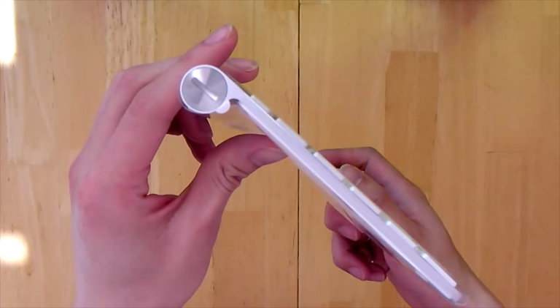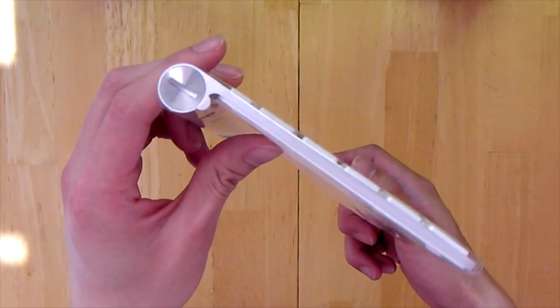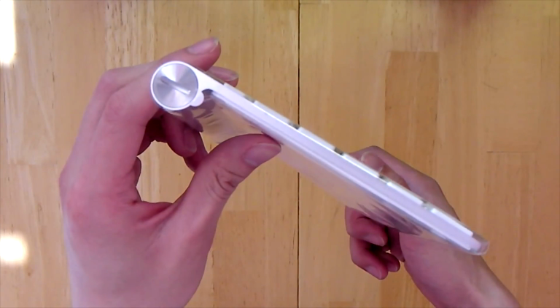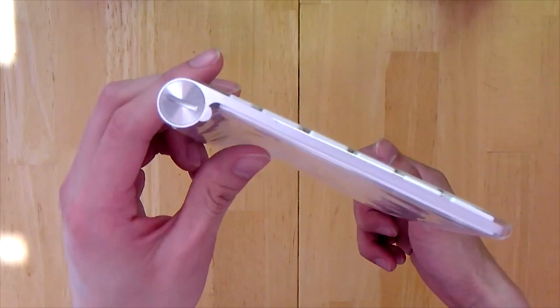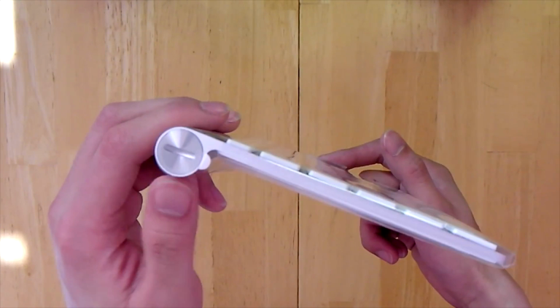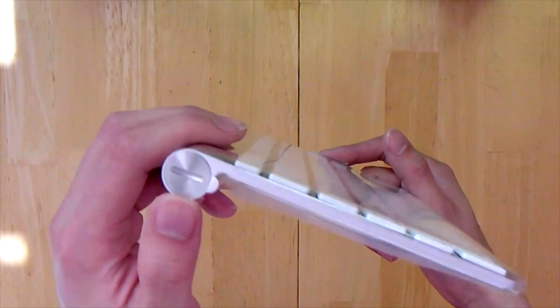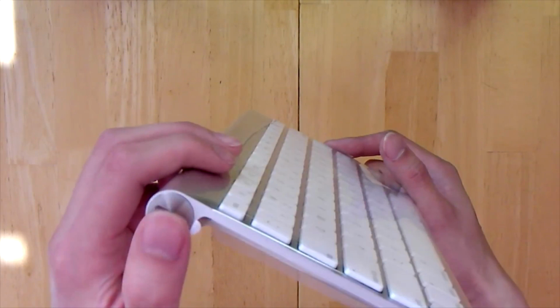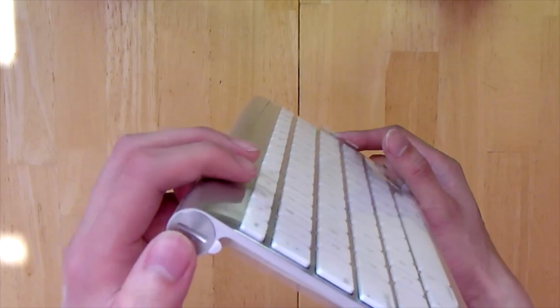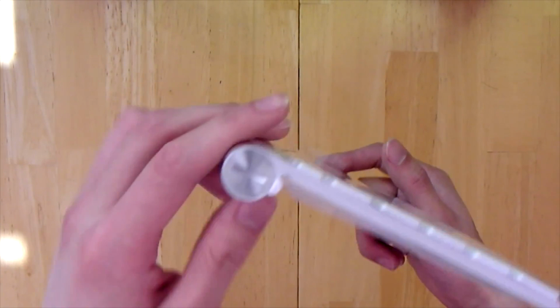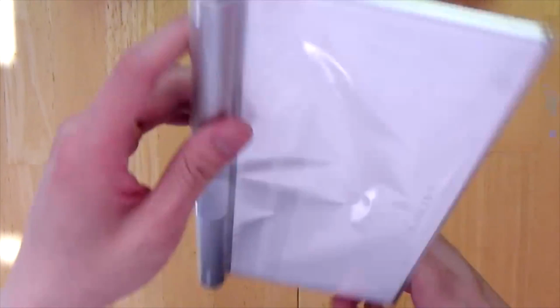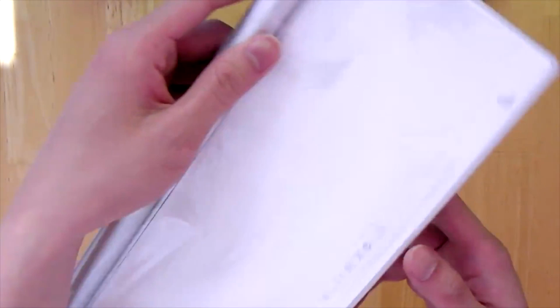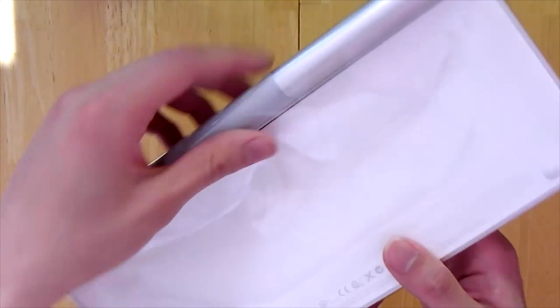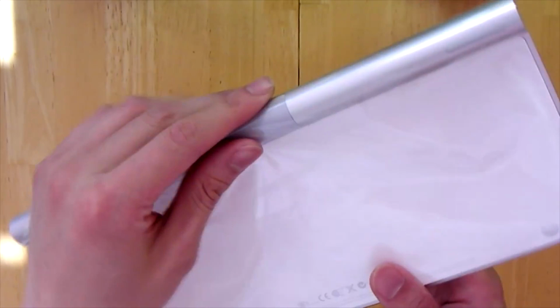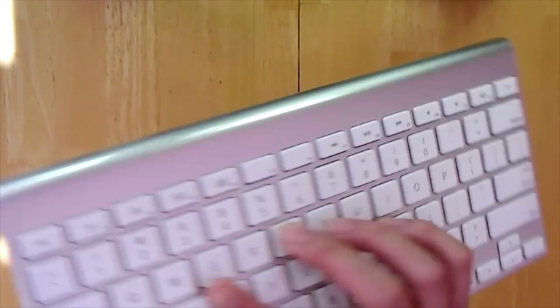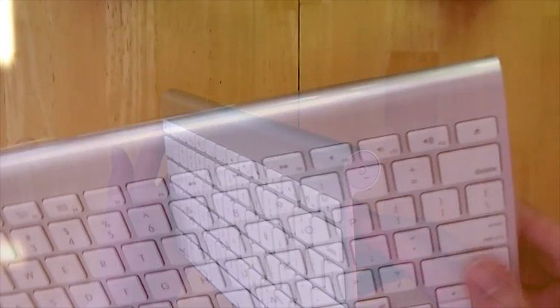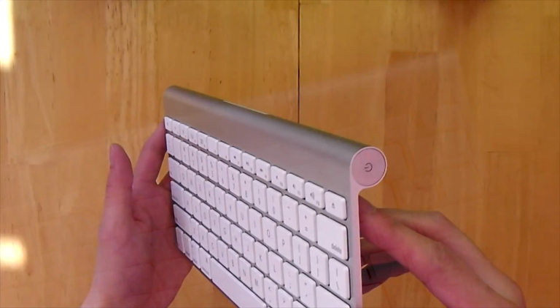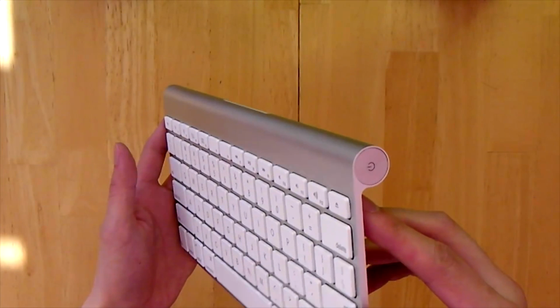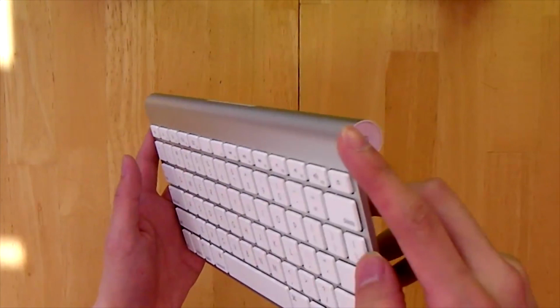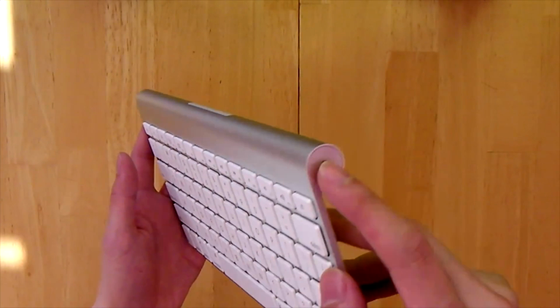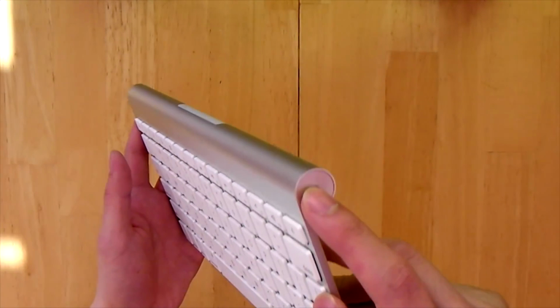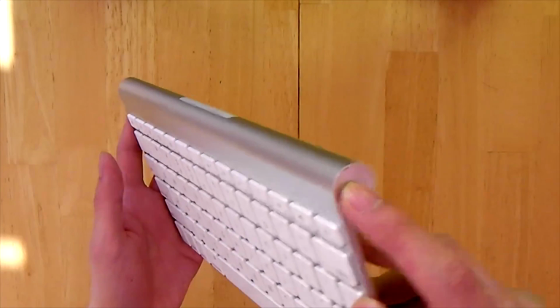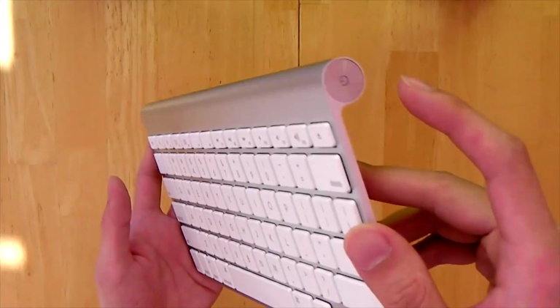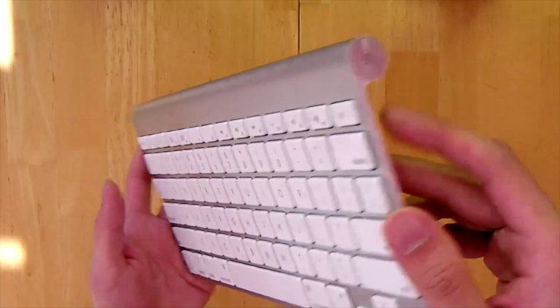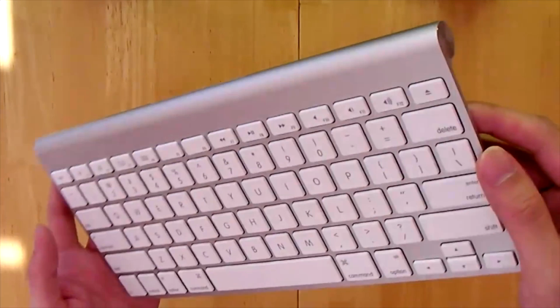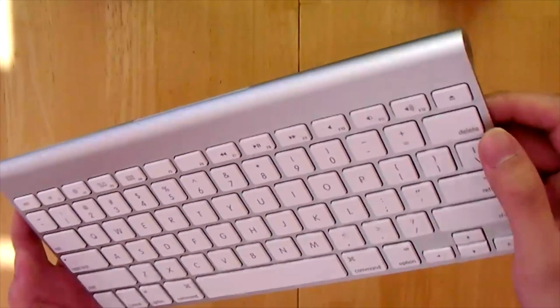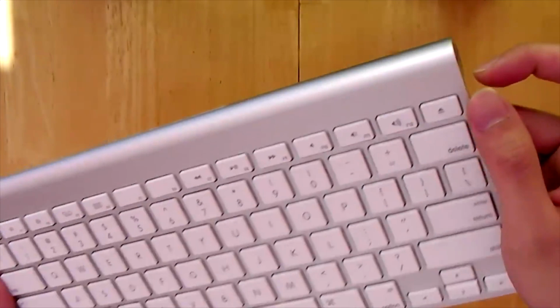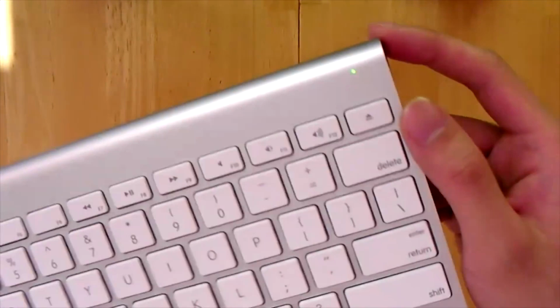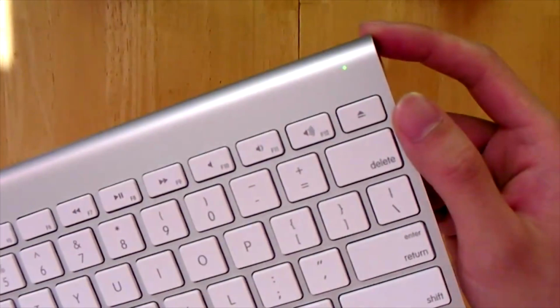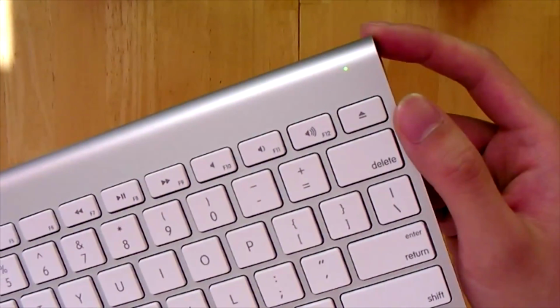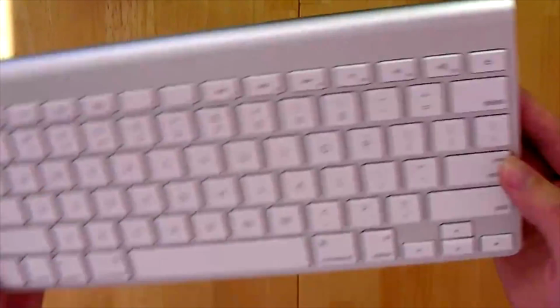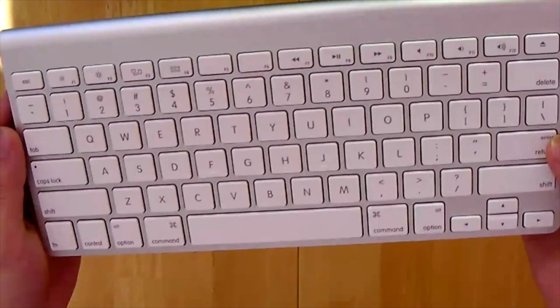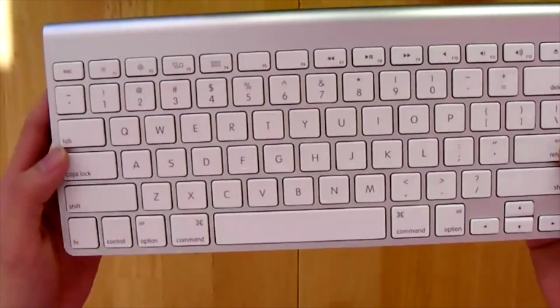The Apple wireless keyboard requires just two AA batteries and with its power management system it conserves battery life. So when you're not using it, the keyboard automatically powers down, and the instant you start typing it turns back on.